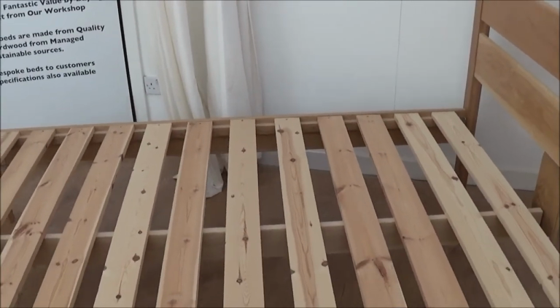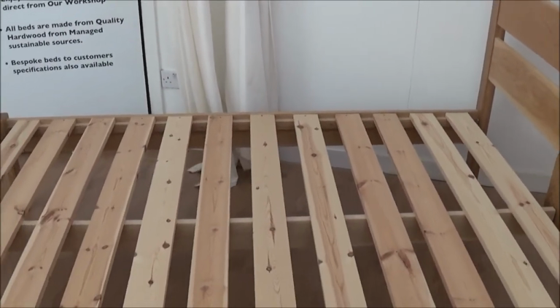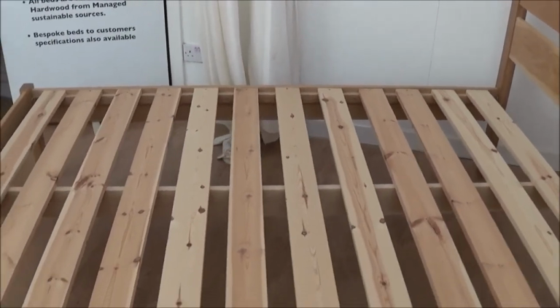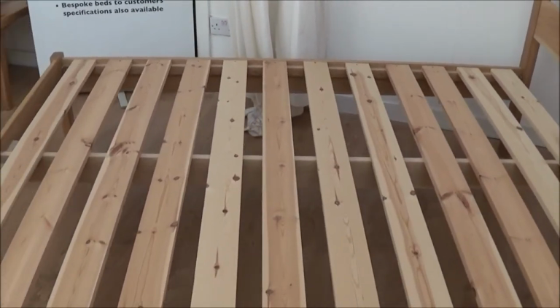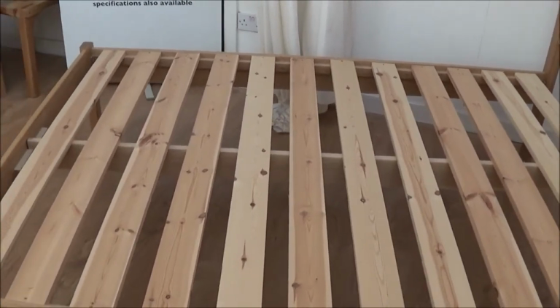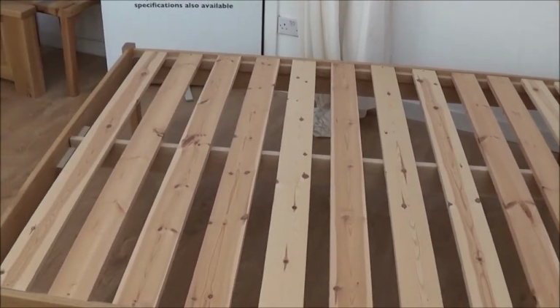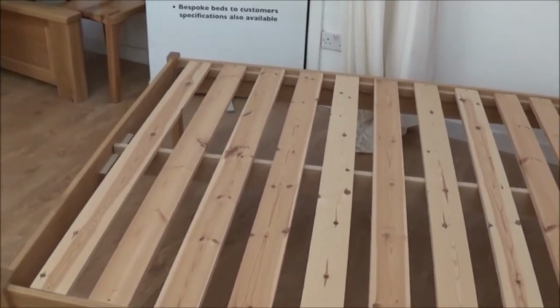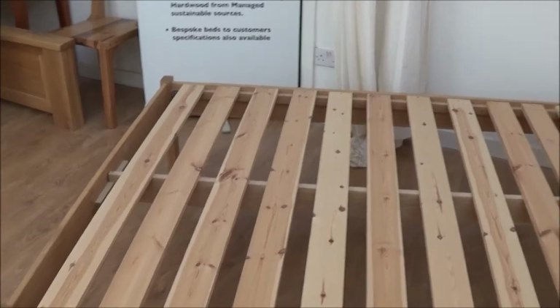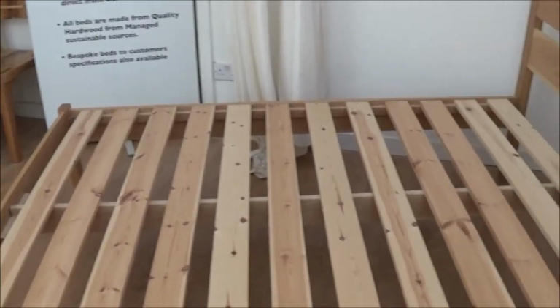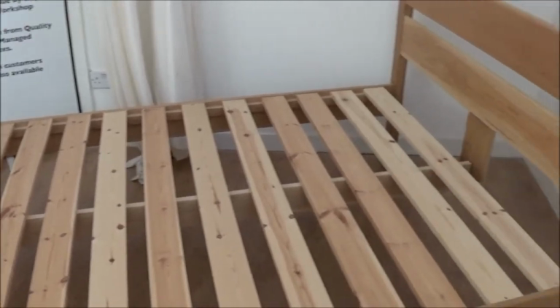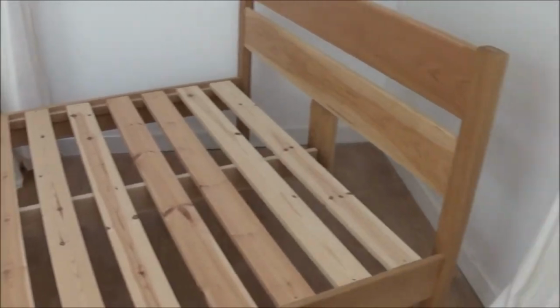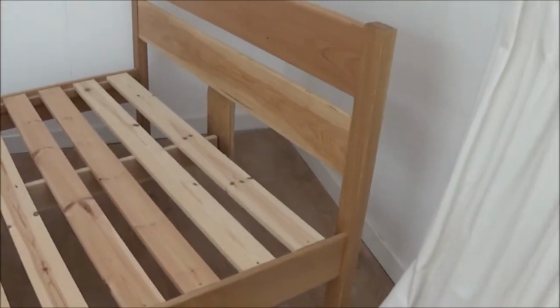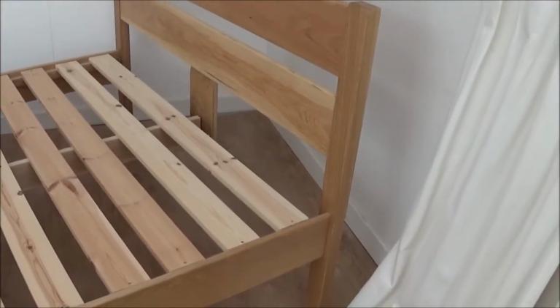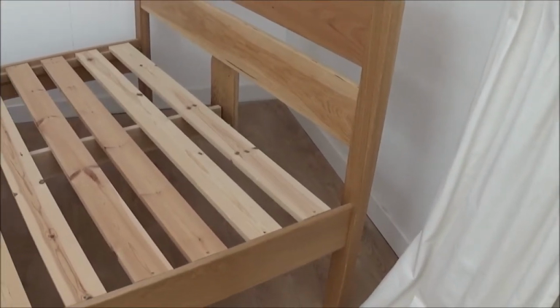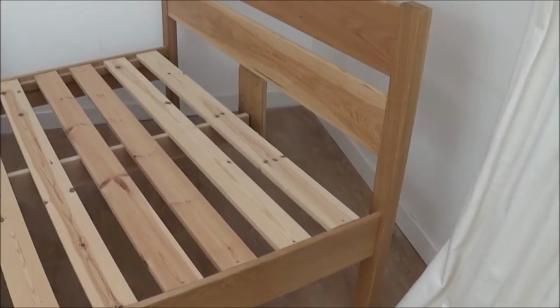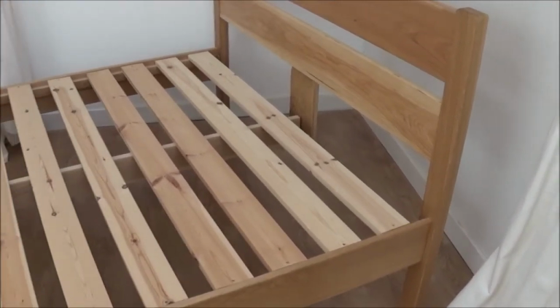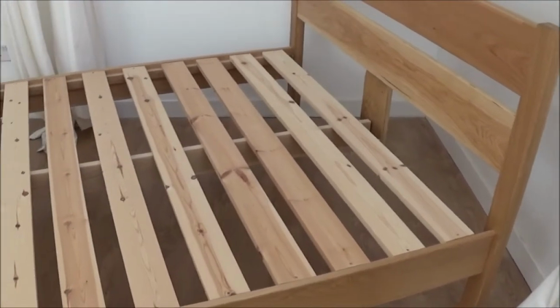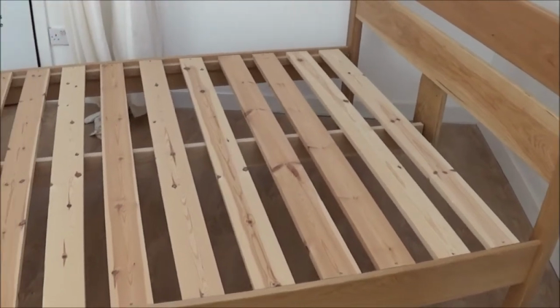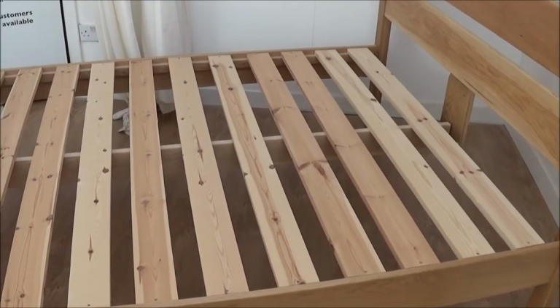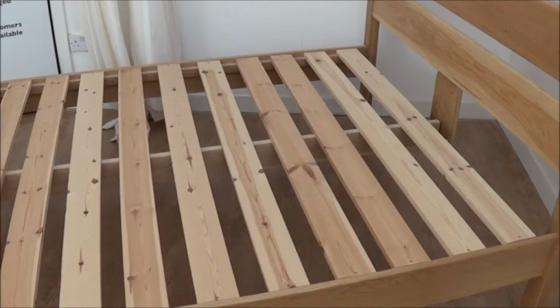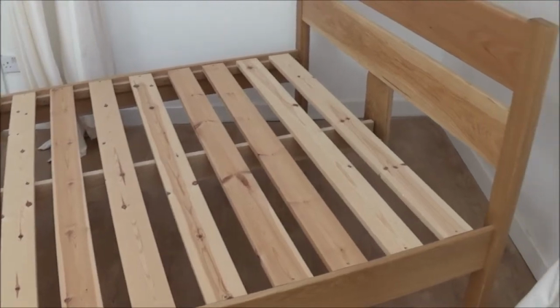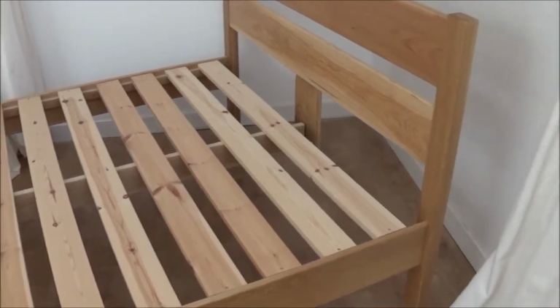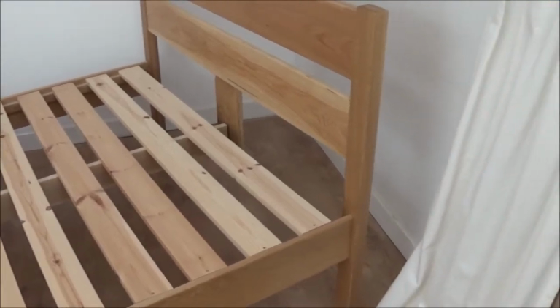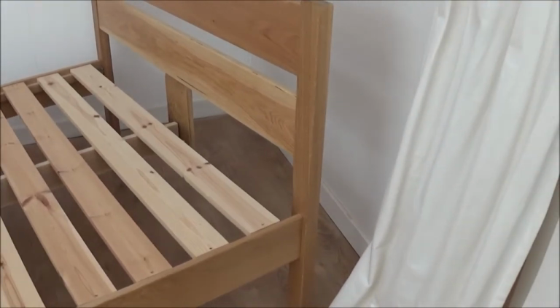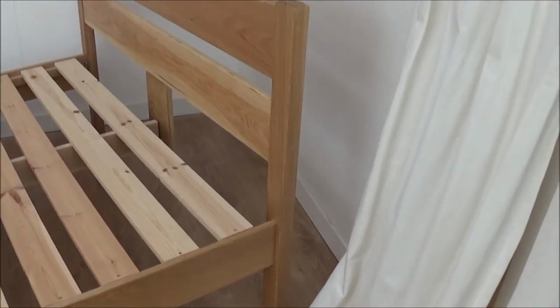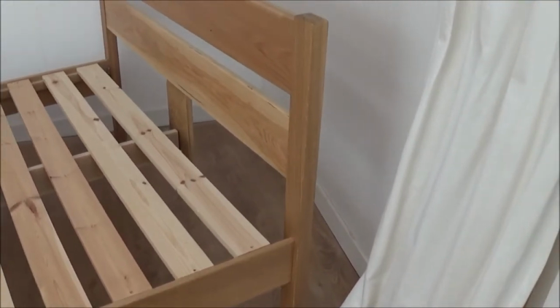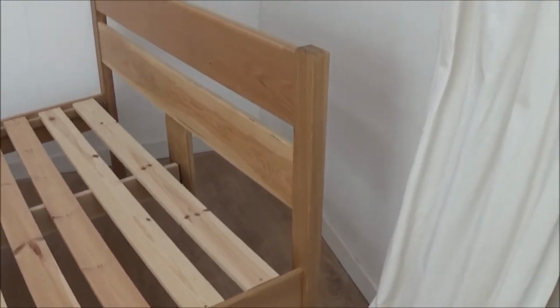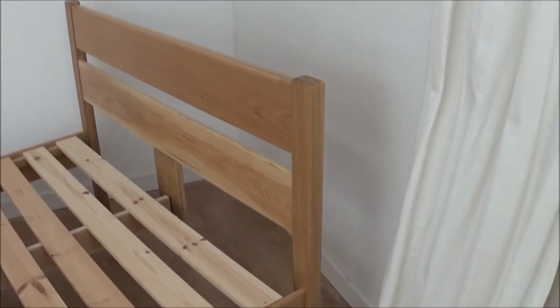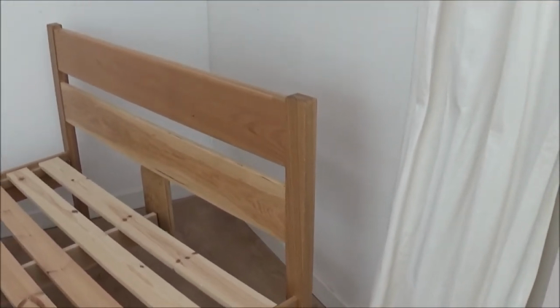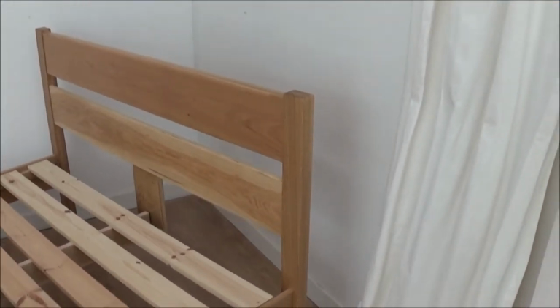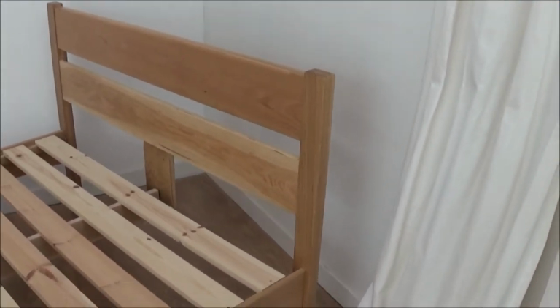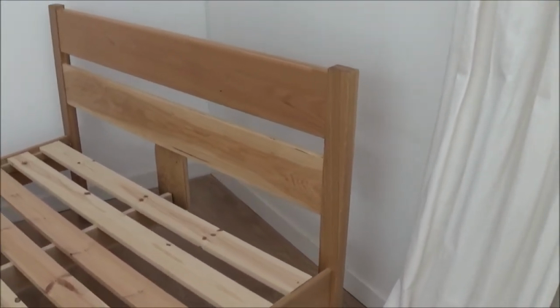We've got the mattress sitting more on top of the bed — that's supposed to be sunk in. If you want it sunk in a bit, just let us know, we can generally do that for you. All corners, all edges, all nicely rounded over.